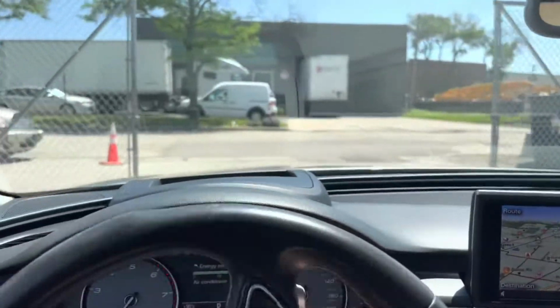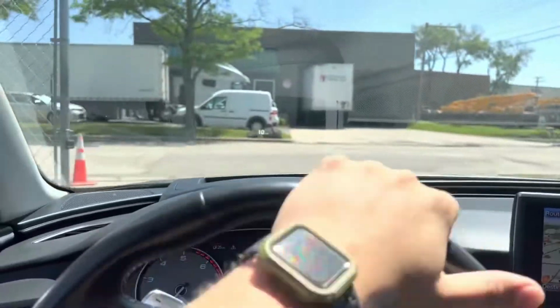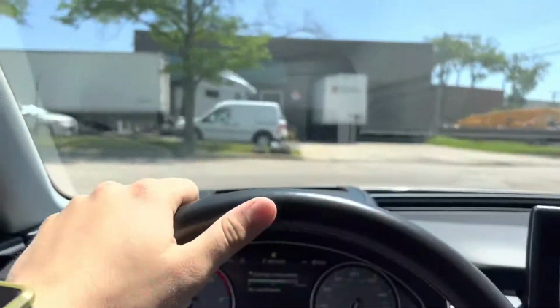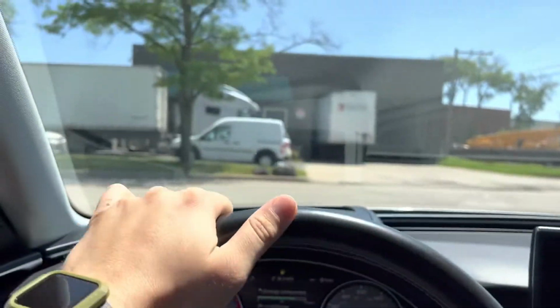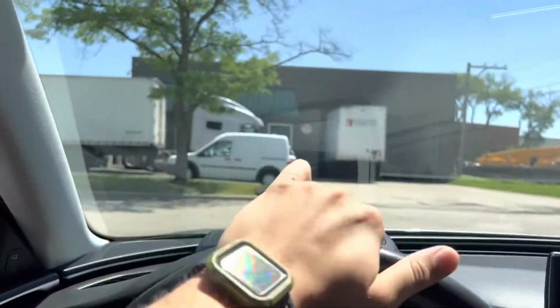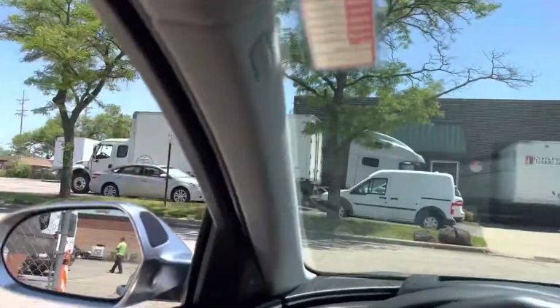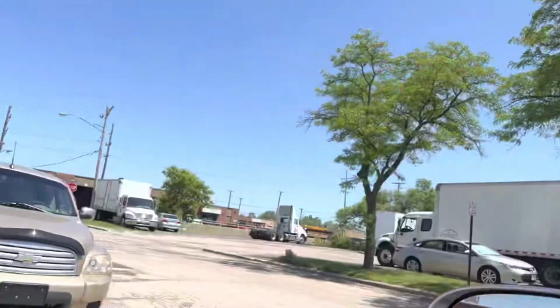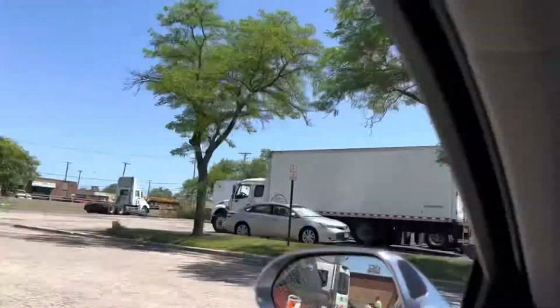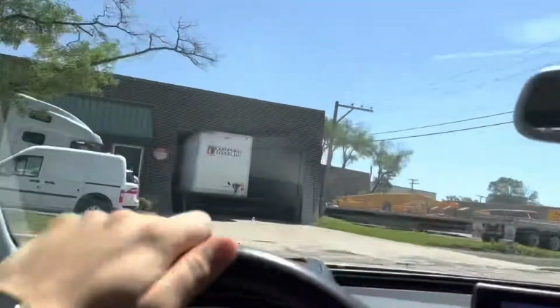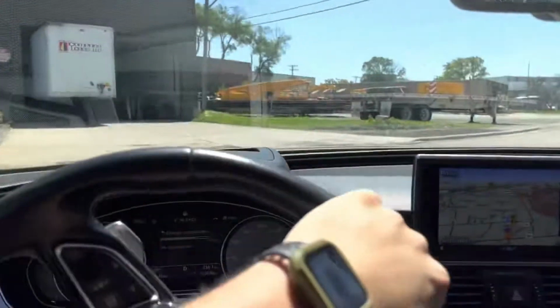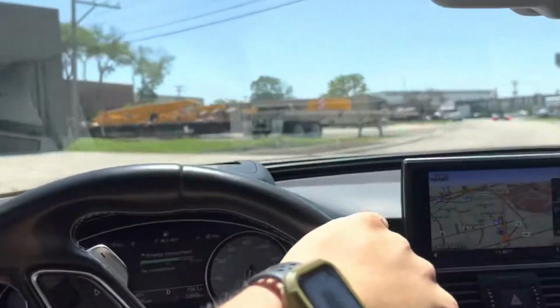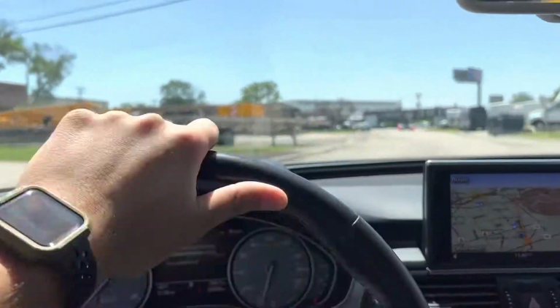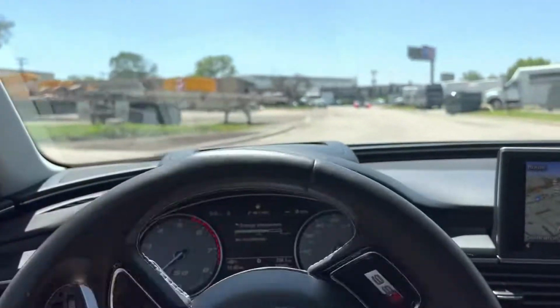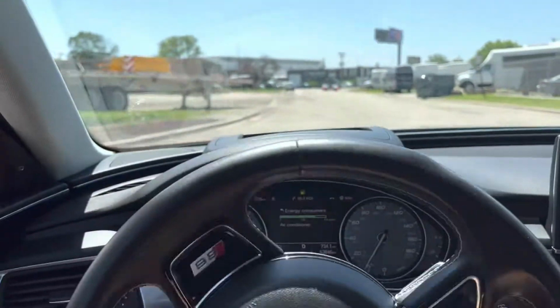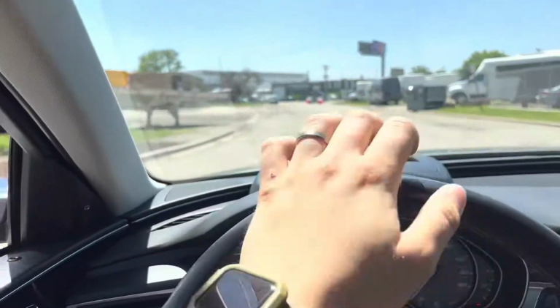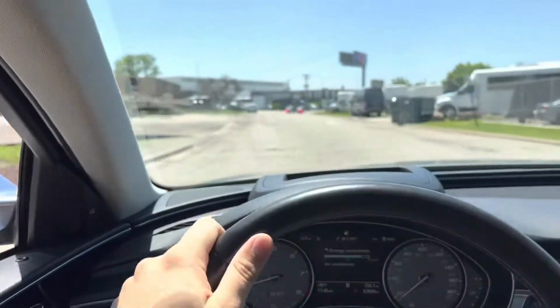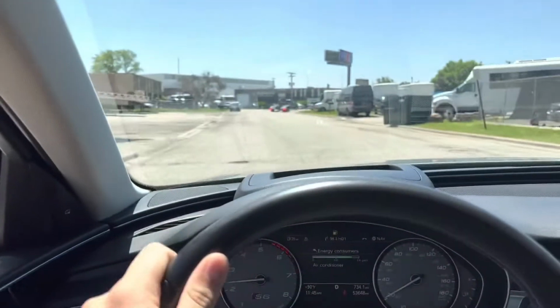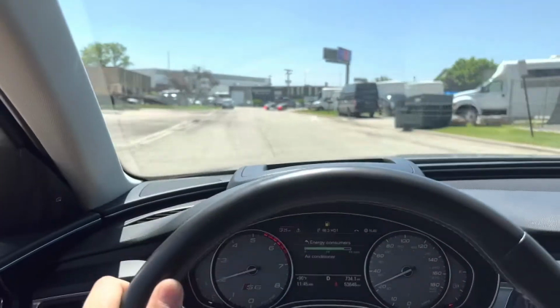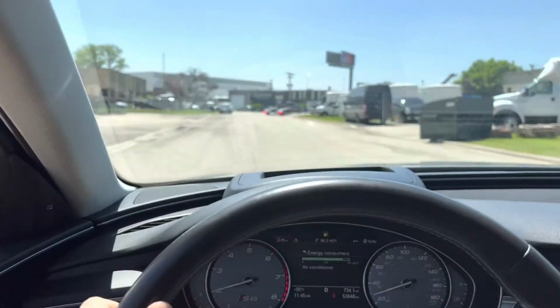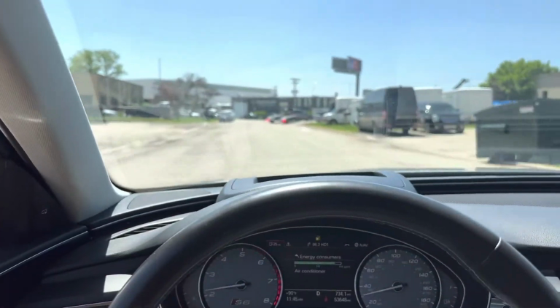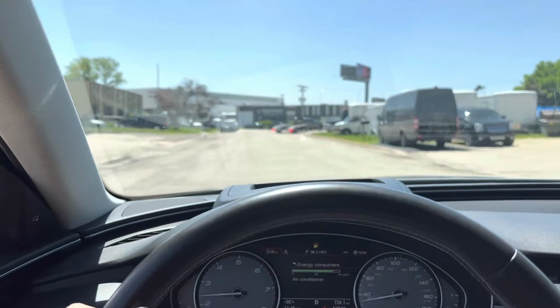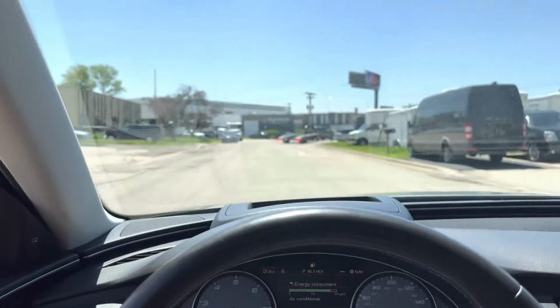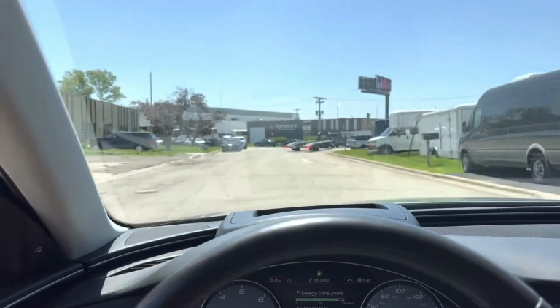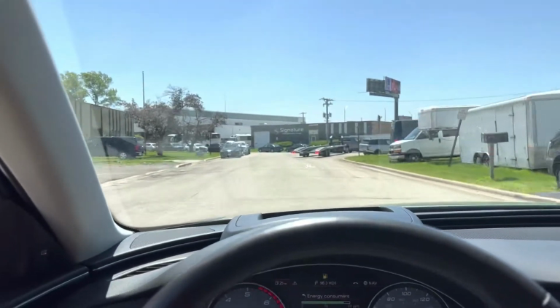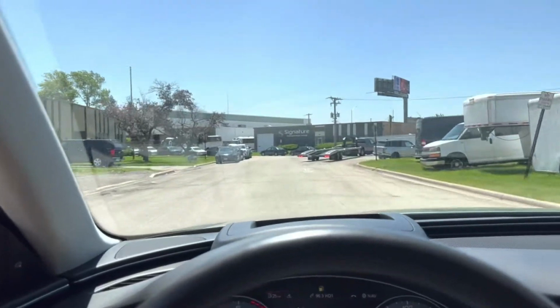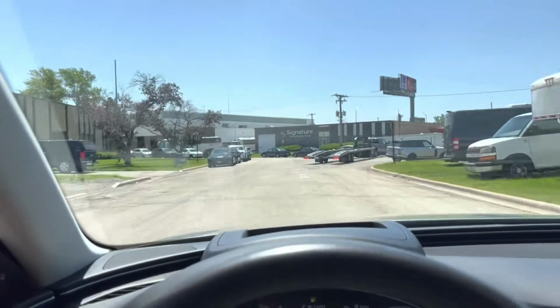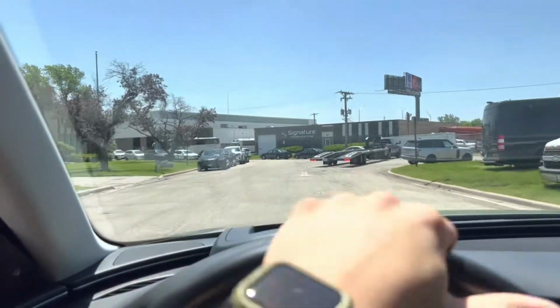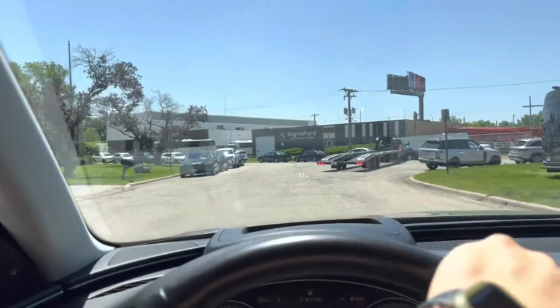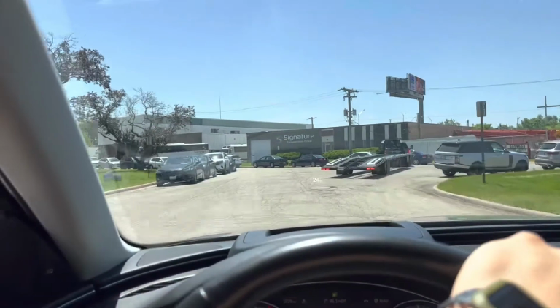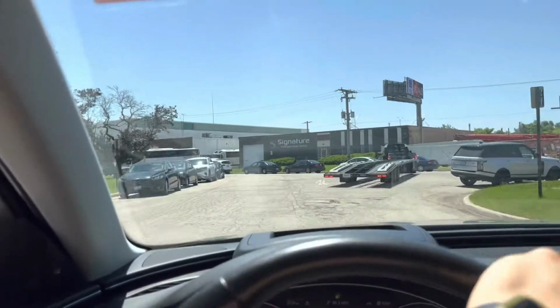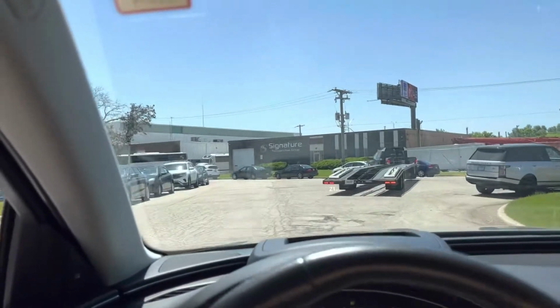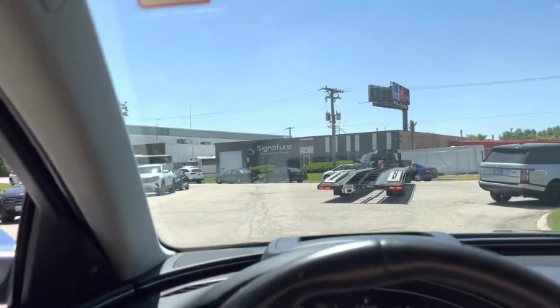All right, exit the gate — make sure nothing's going to hit us. We'll give it a little acceleration. Not even a peep, guys. This car sounds good.